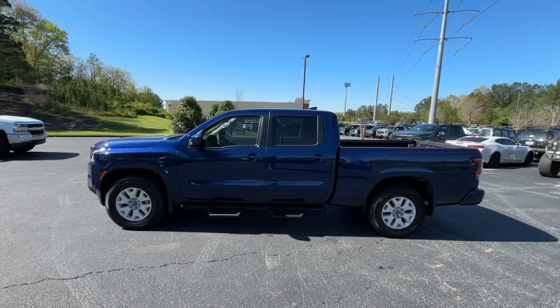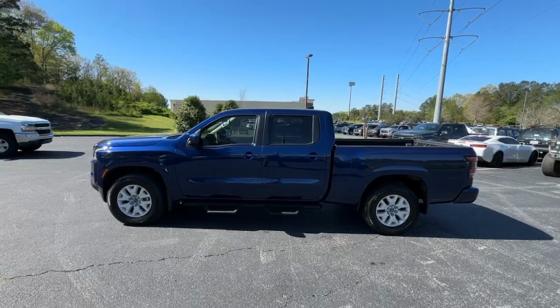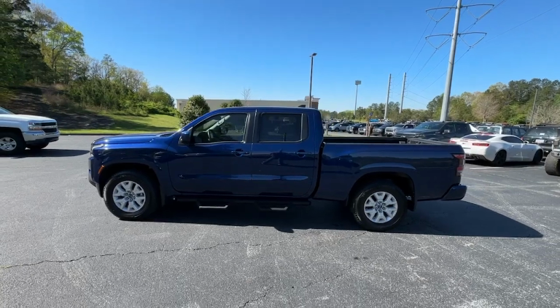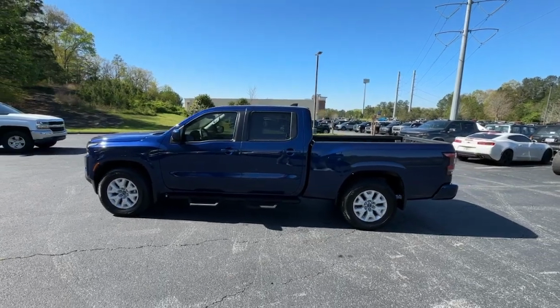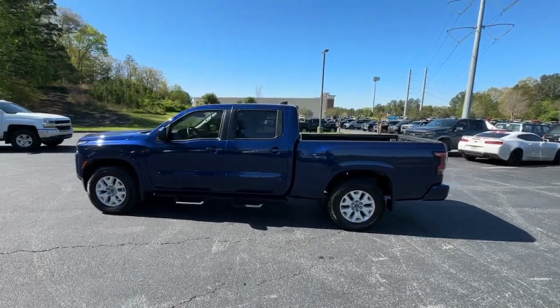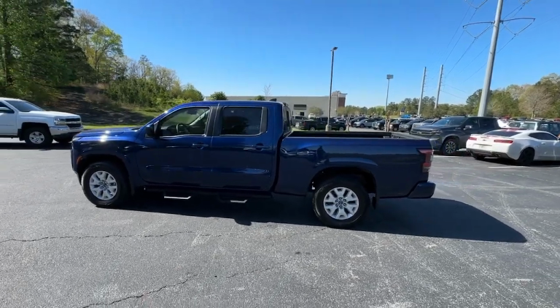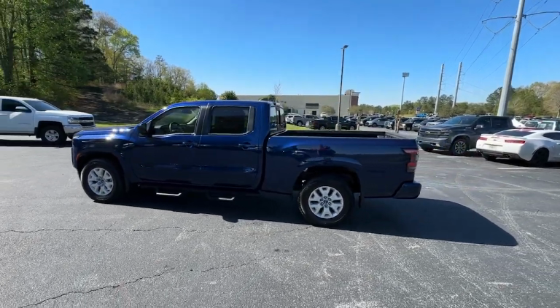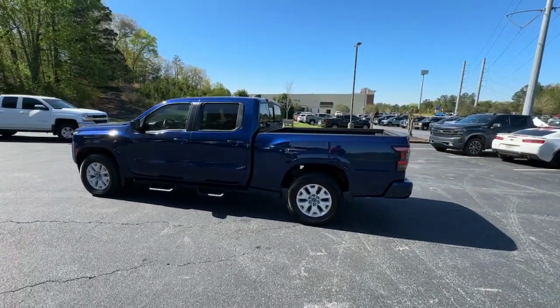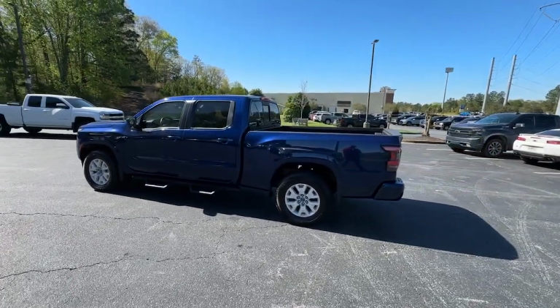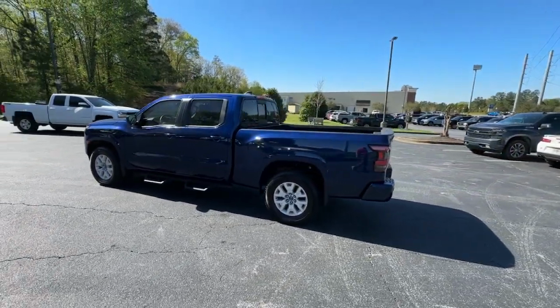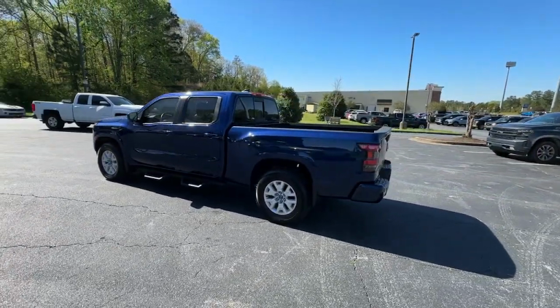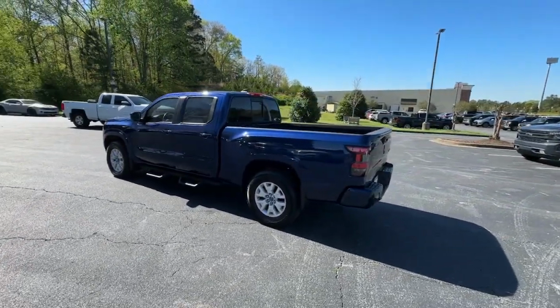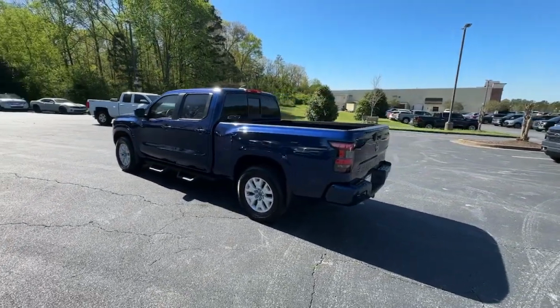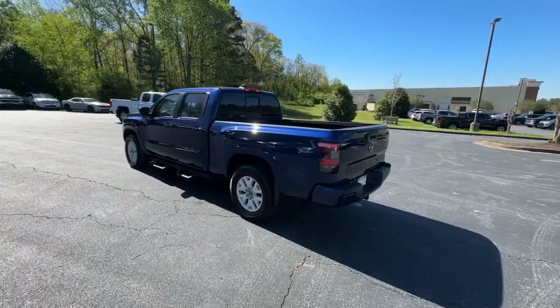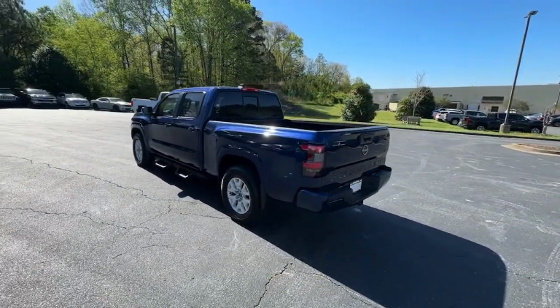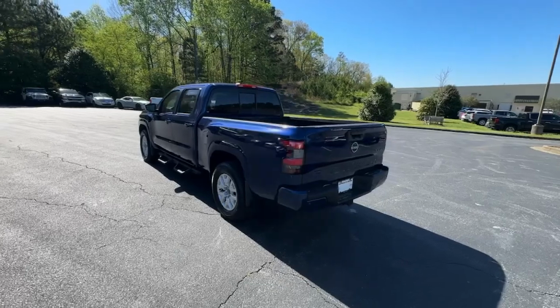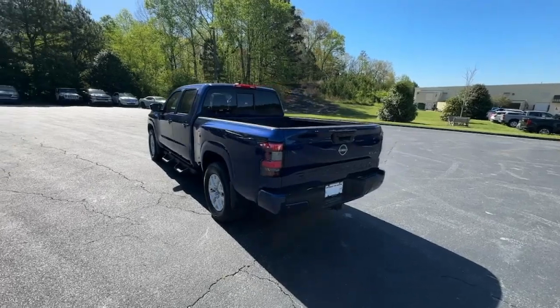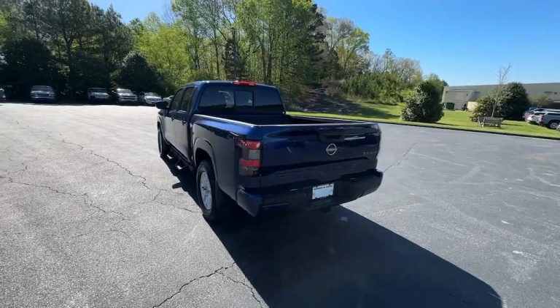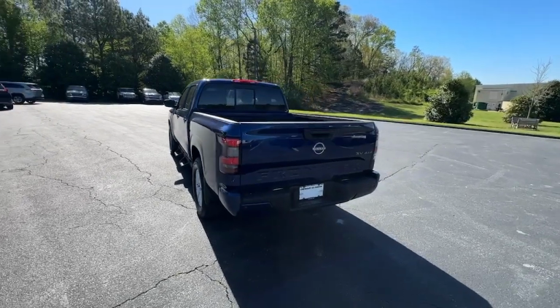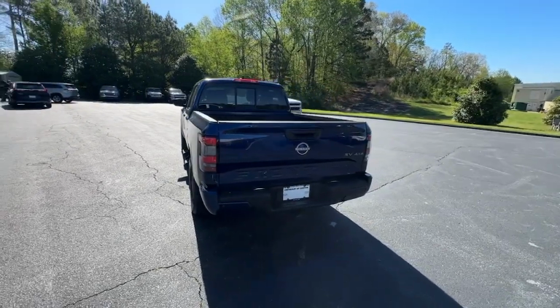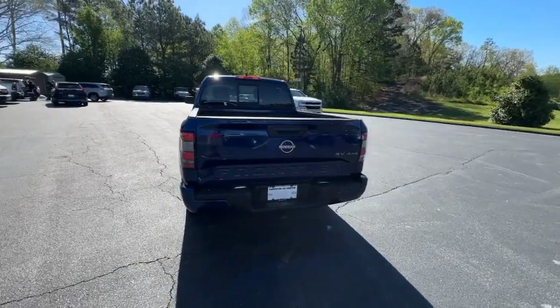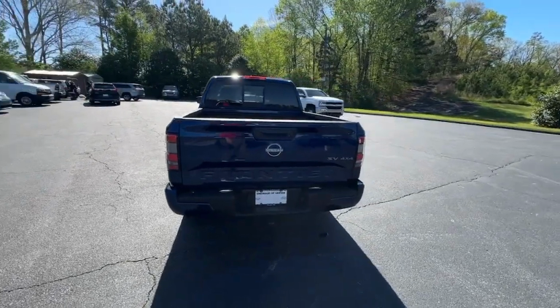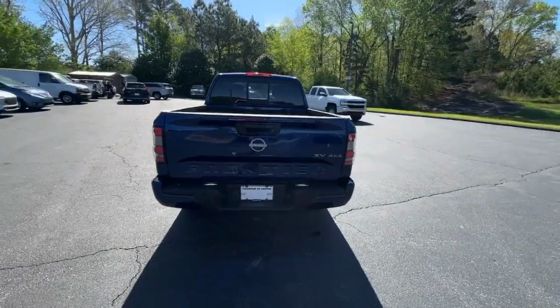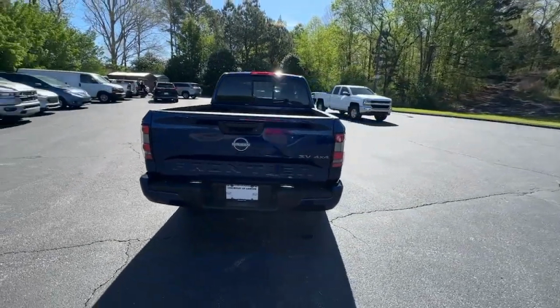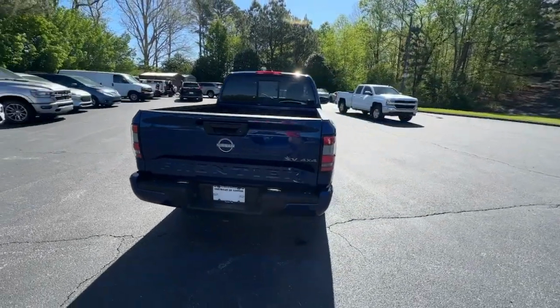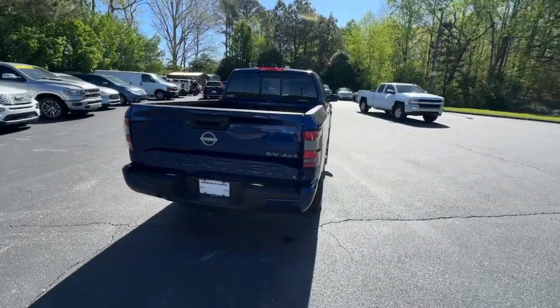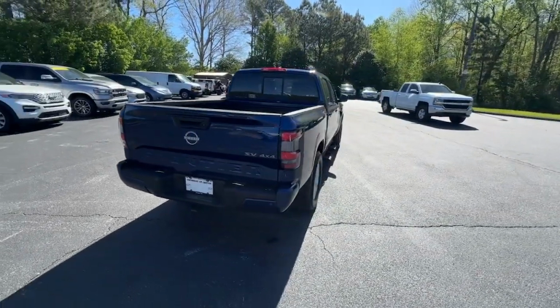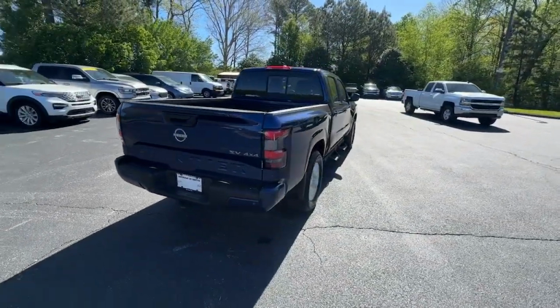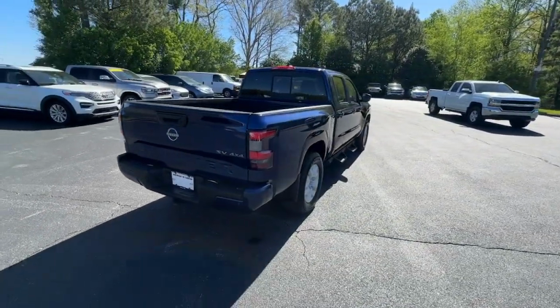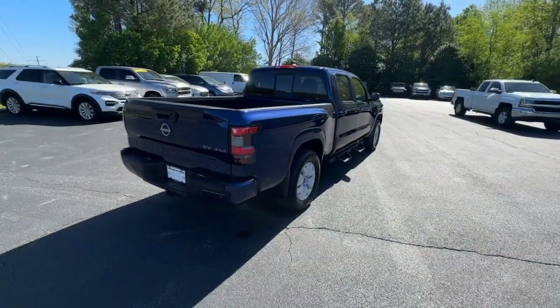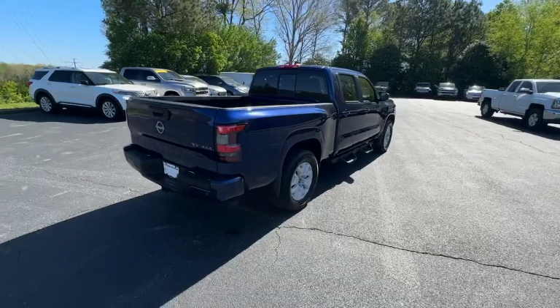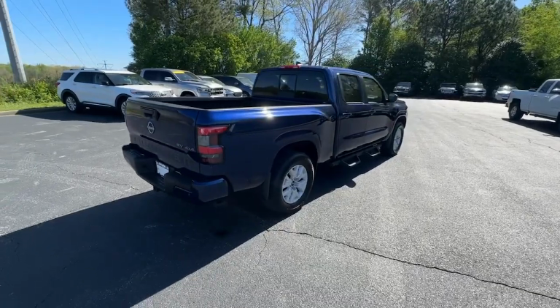This could be the car for you. The 2022 Nissan Frontier. With less than 20,000 miles on the odometer, this vehicle provides excellent value.